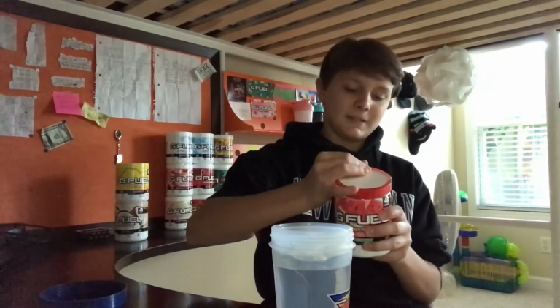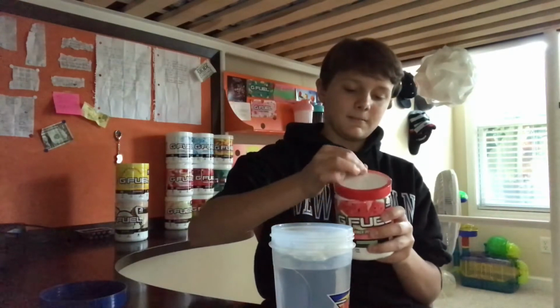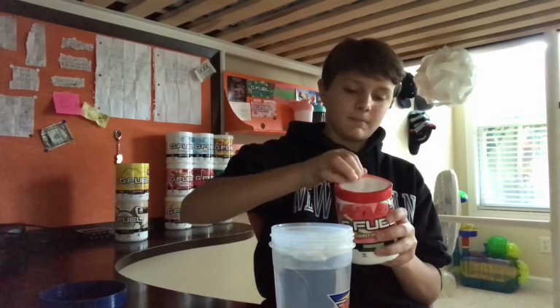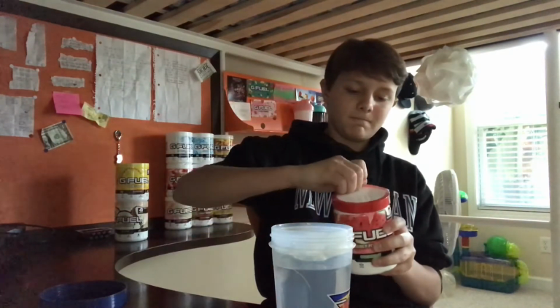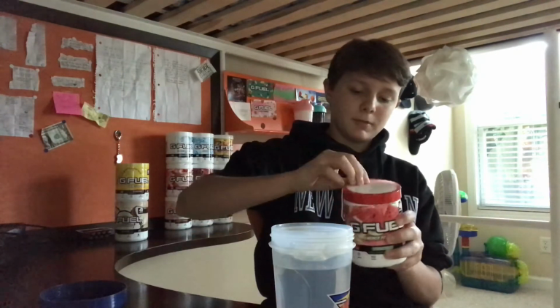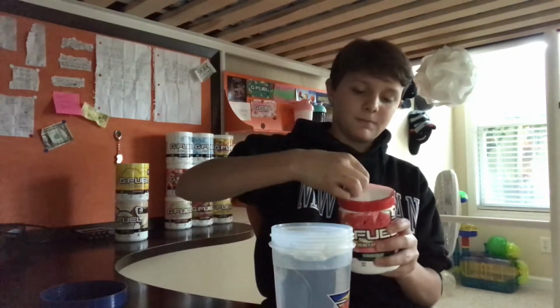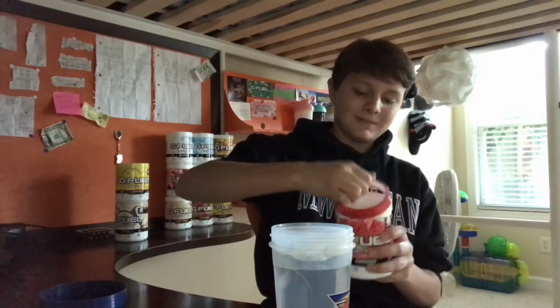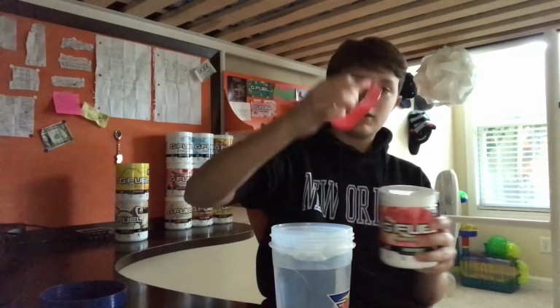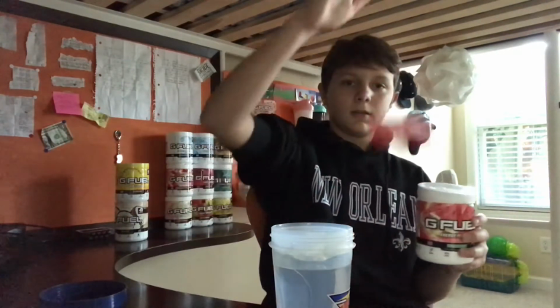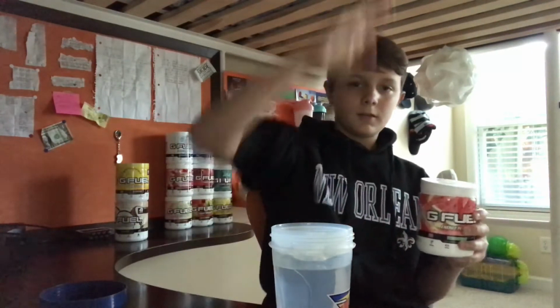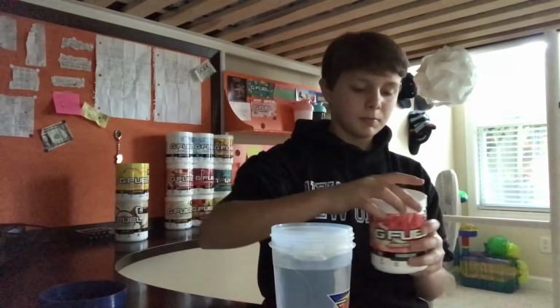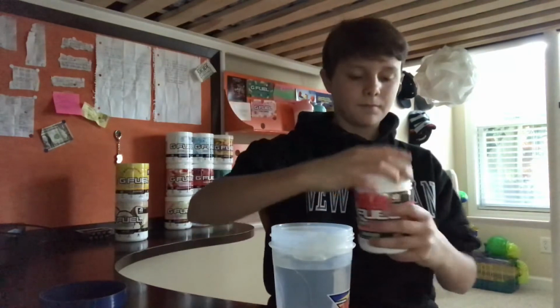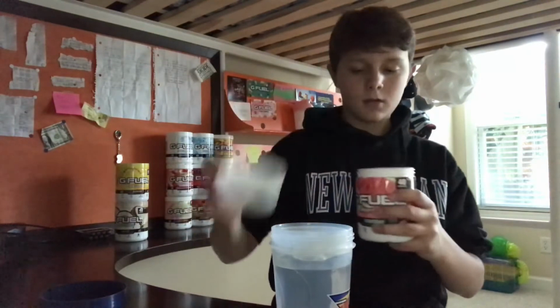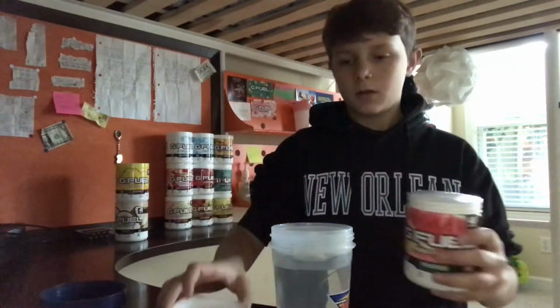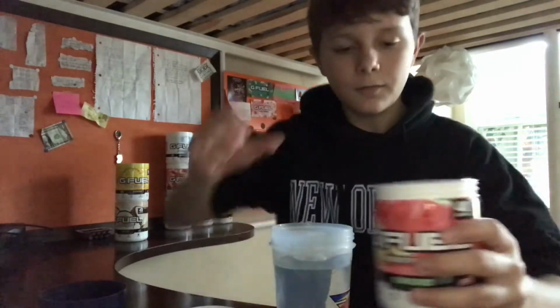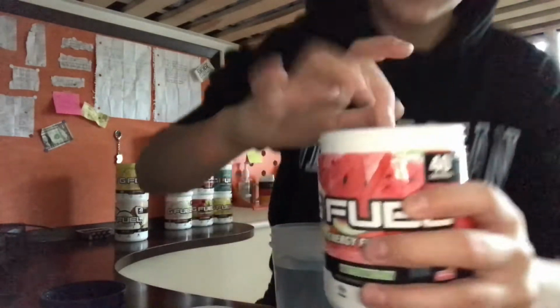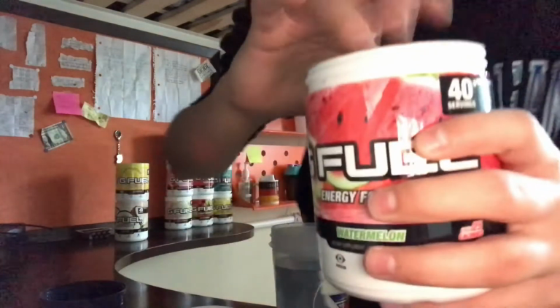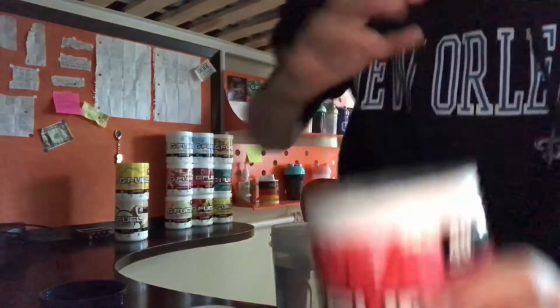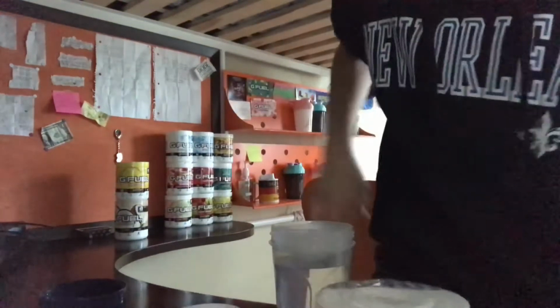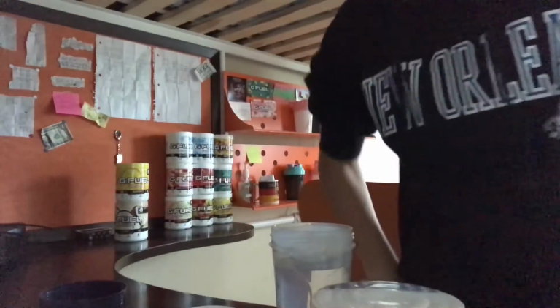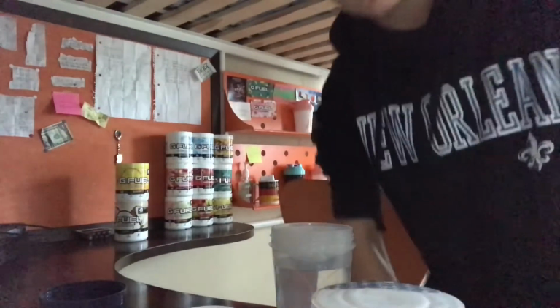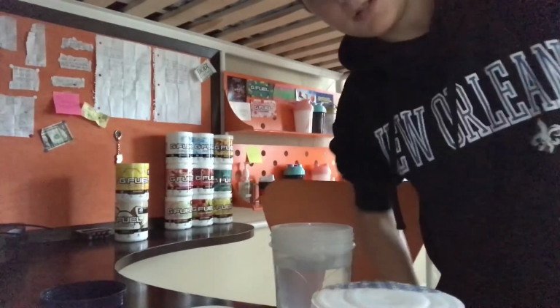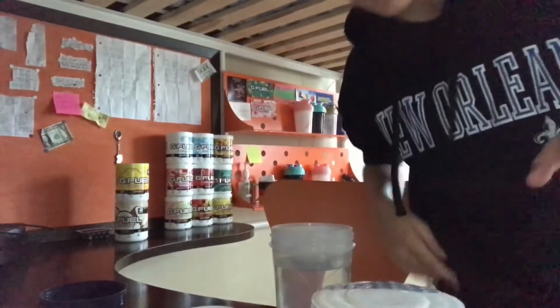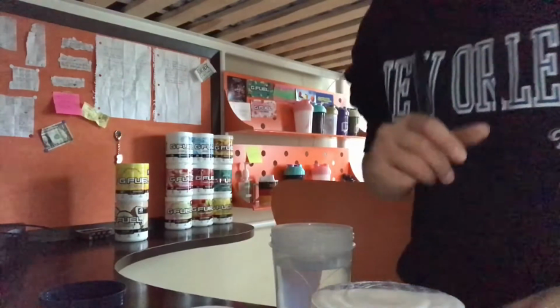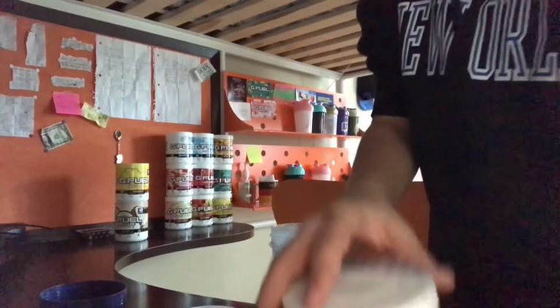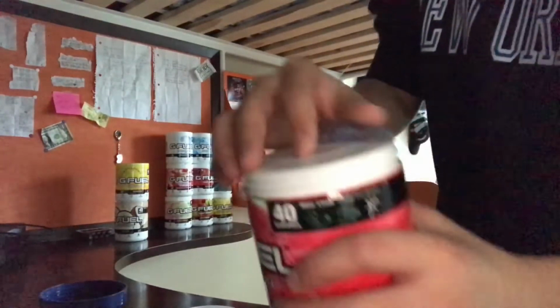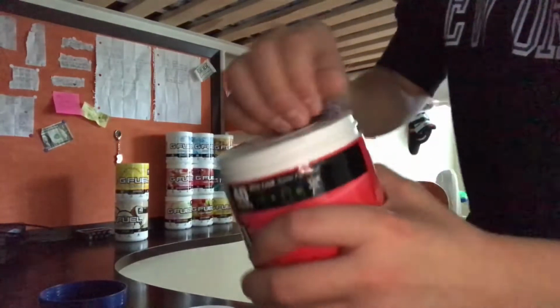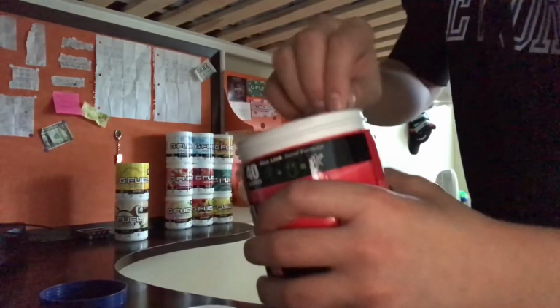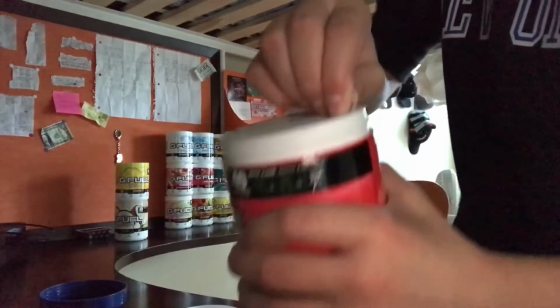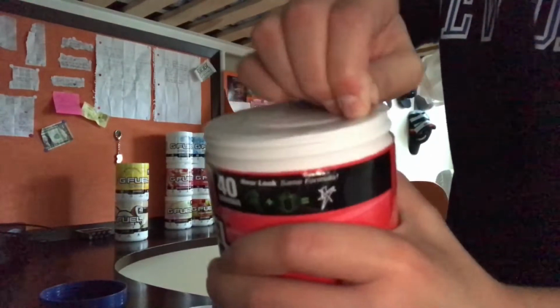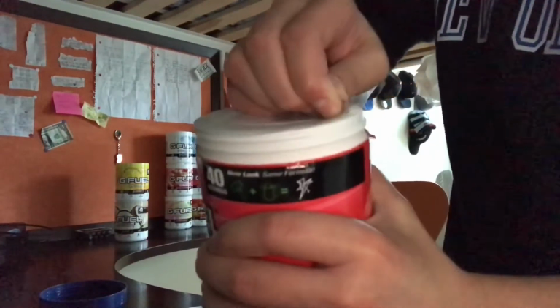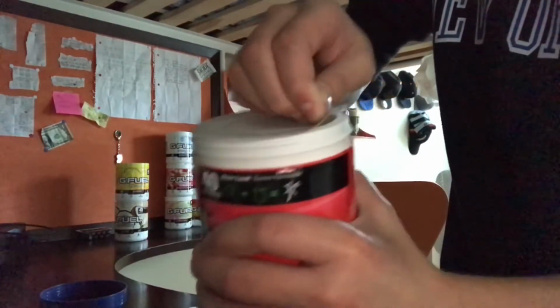Let's get this freaking paper off. Let's hope that the scooper is on the top, because as I mention in every video, a blue ice tub did not do me good.